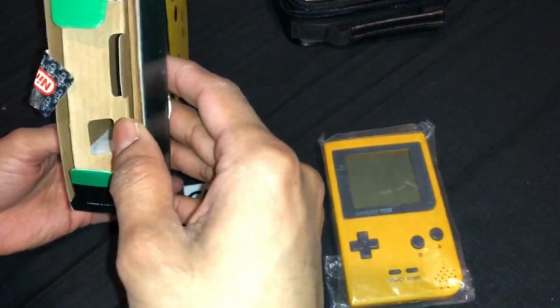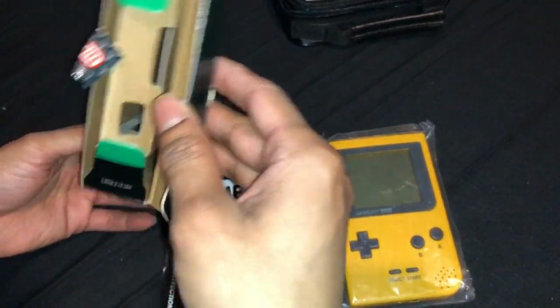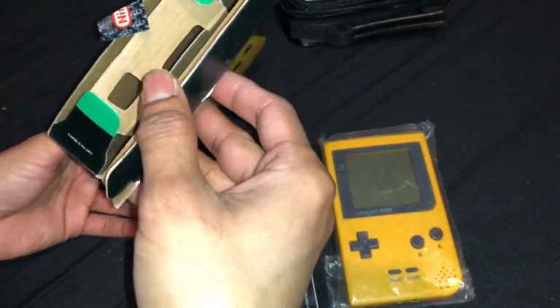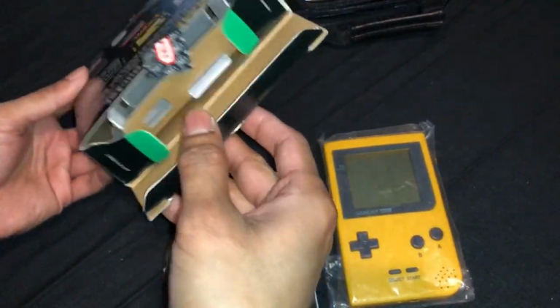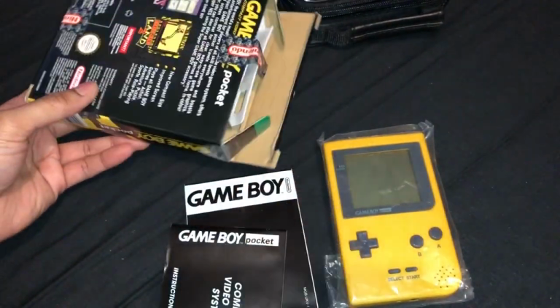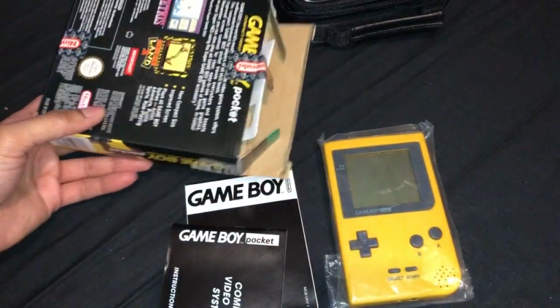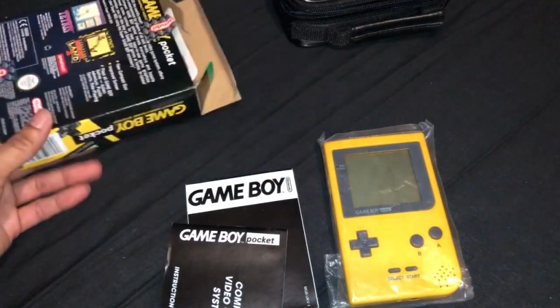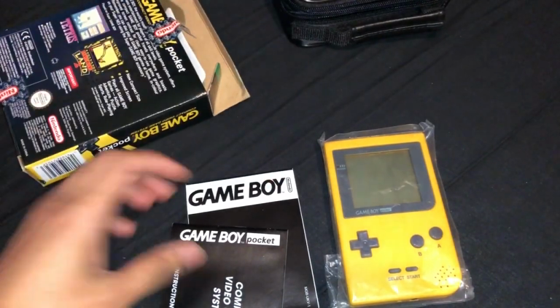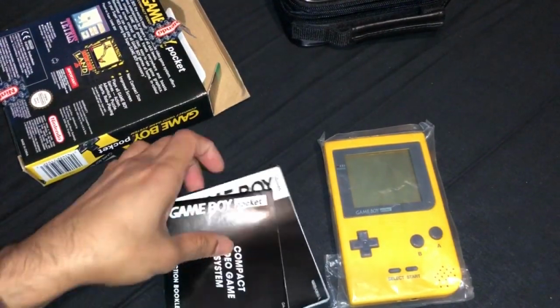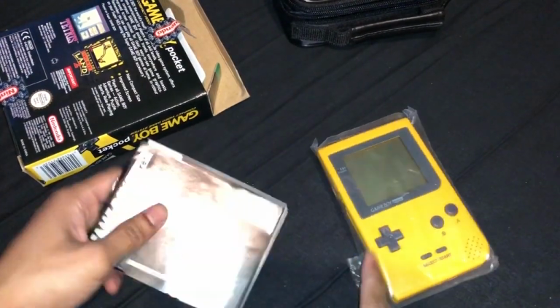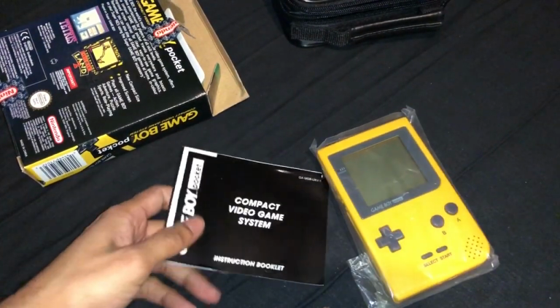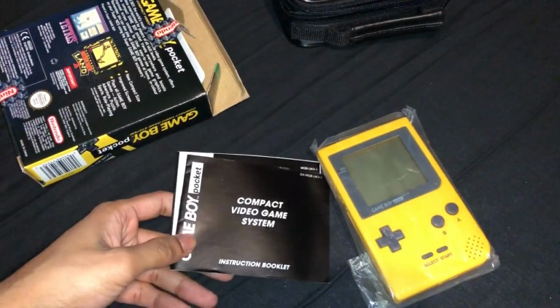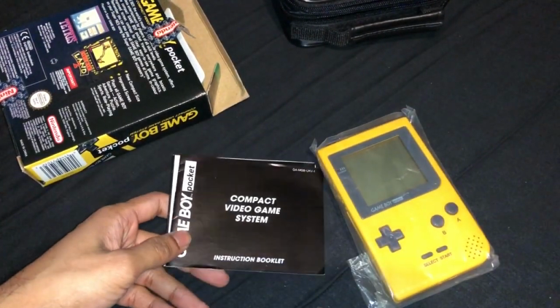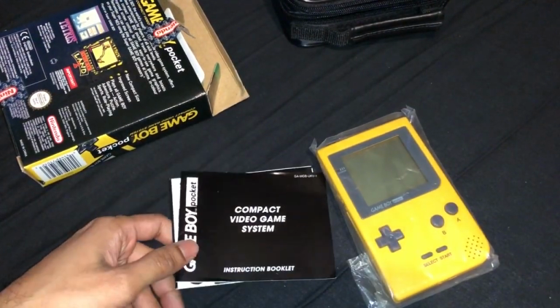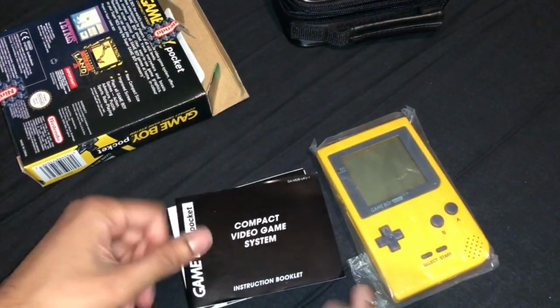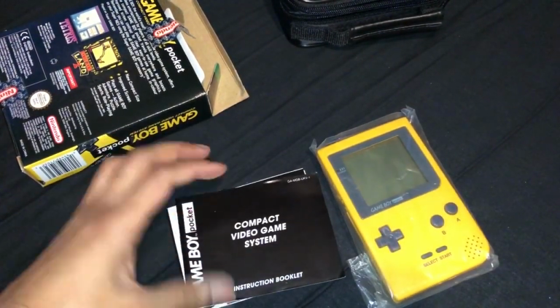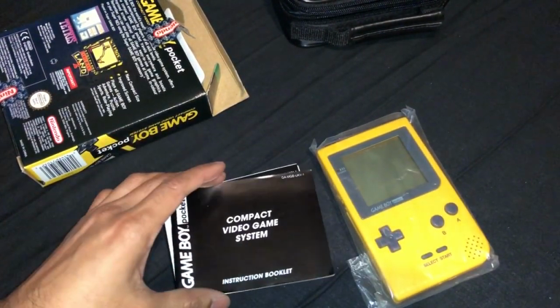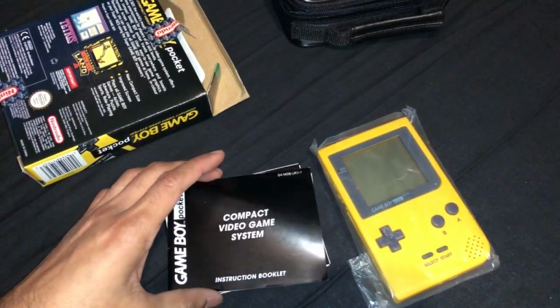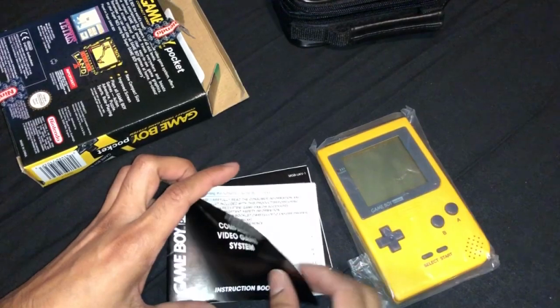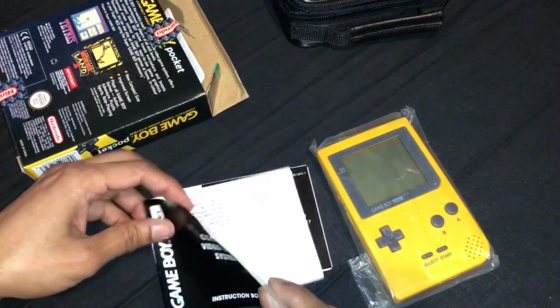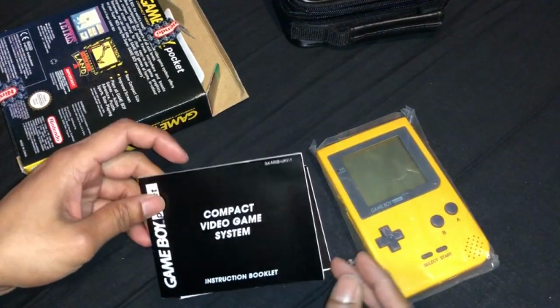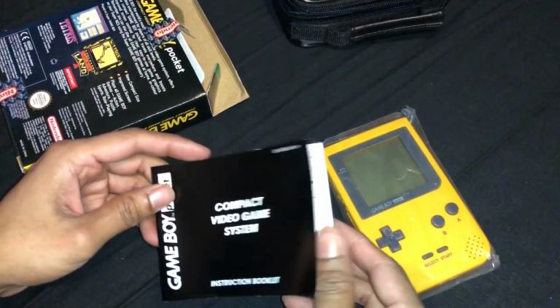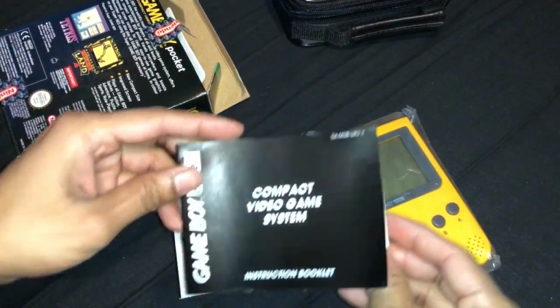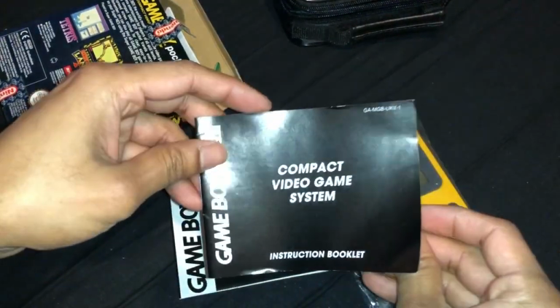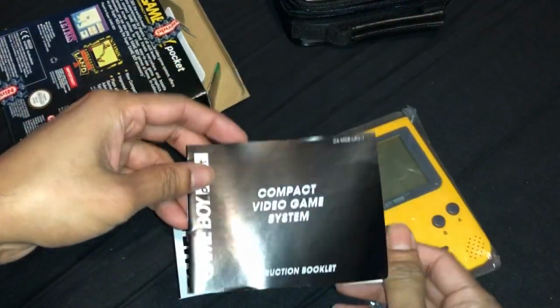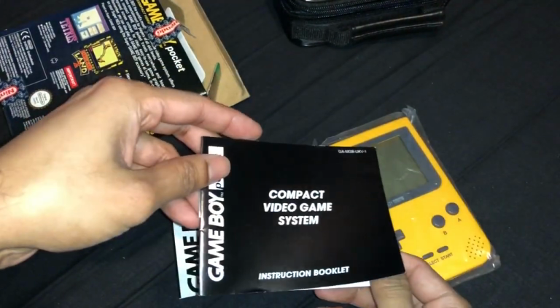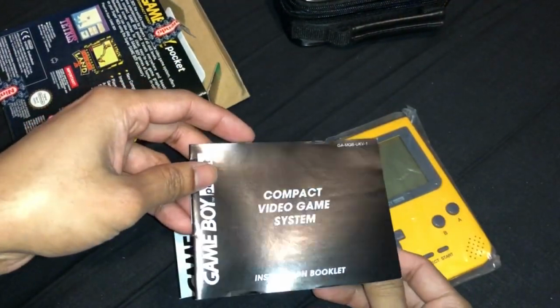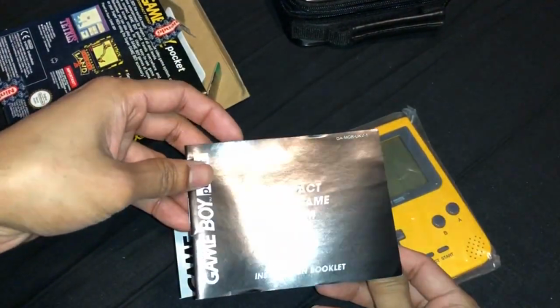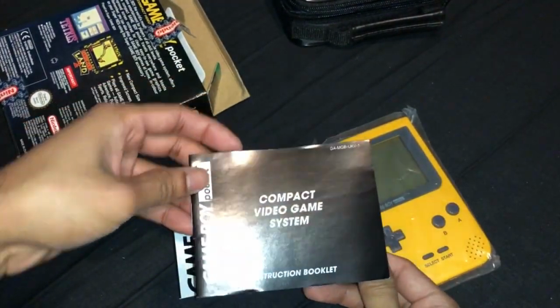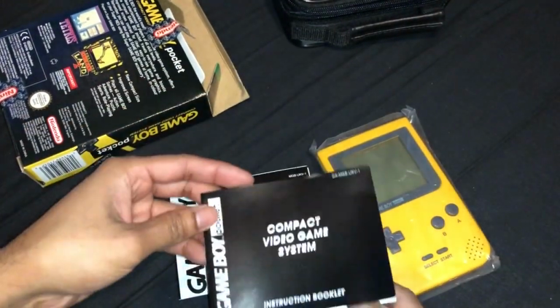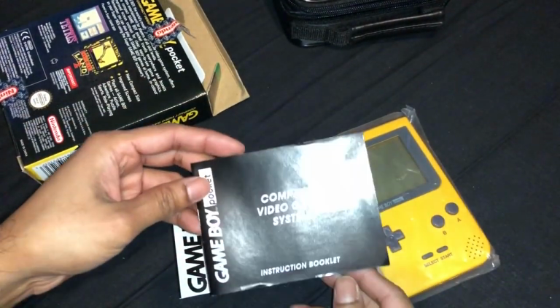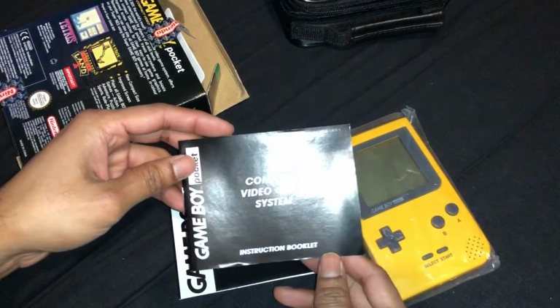You know, when you get older you would like things to collect rather than play. But I normally play on my original if I want to play.